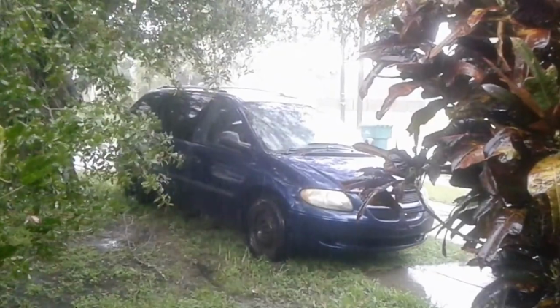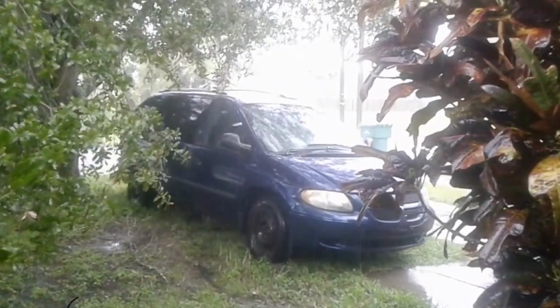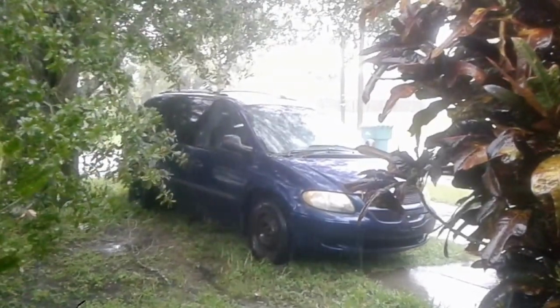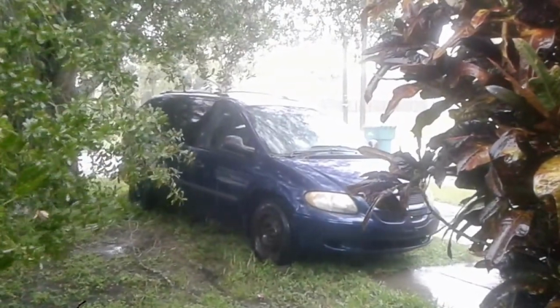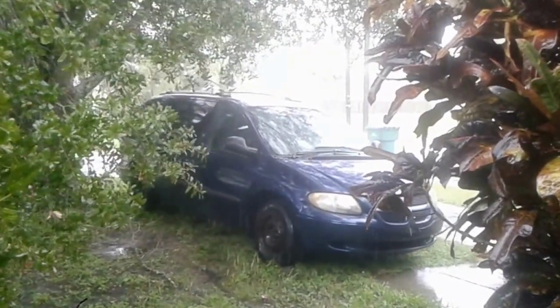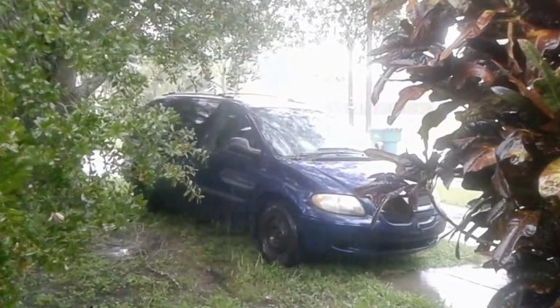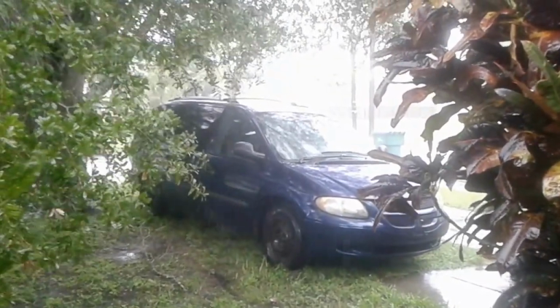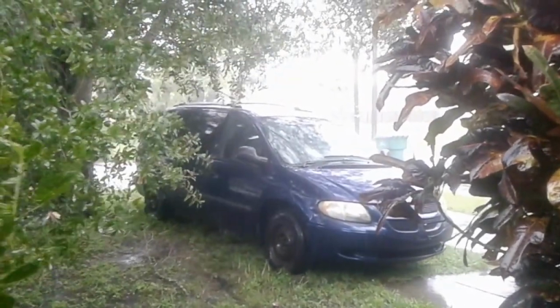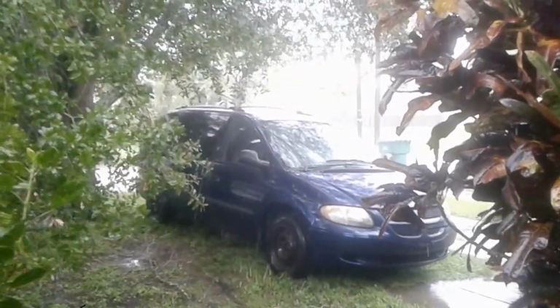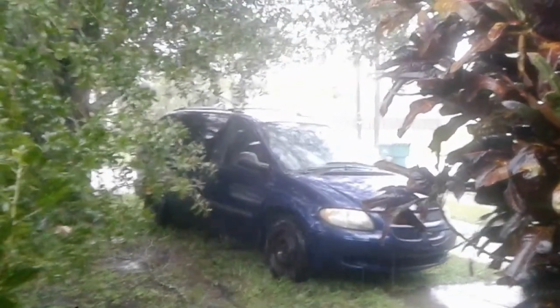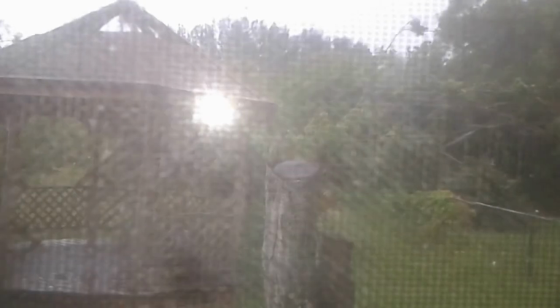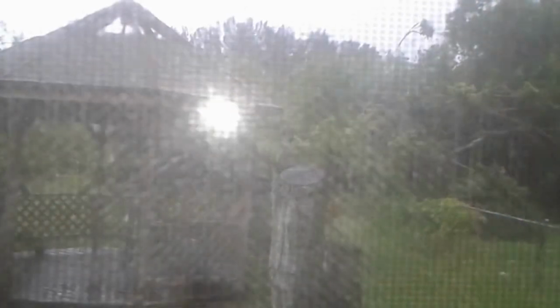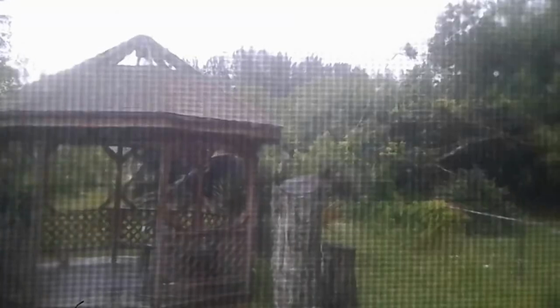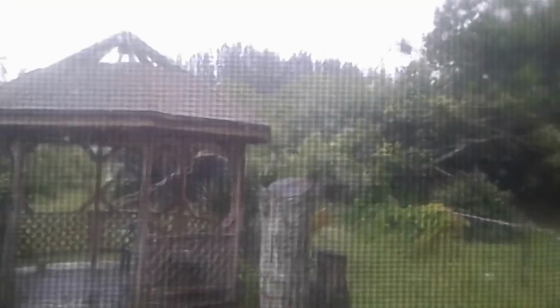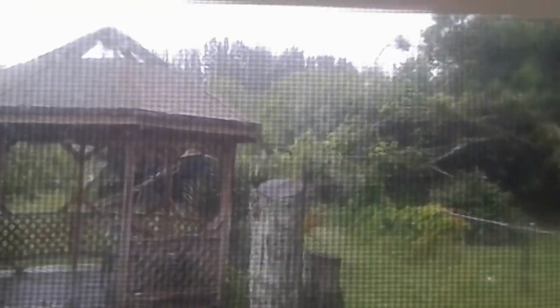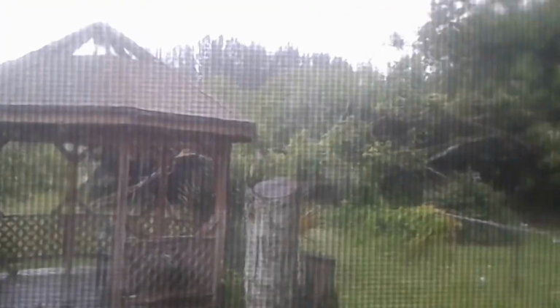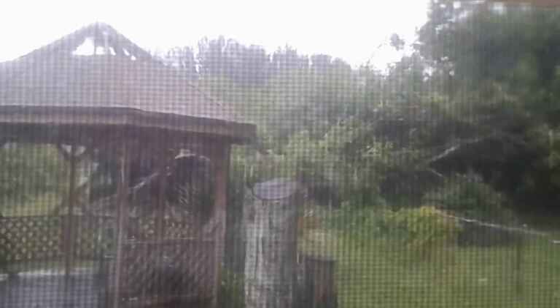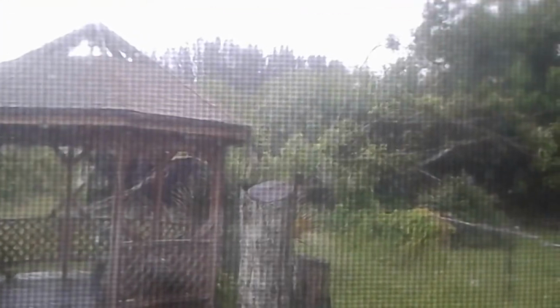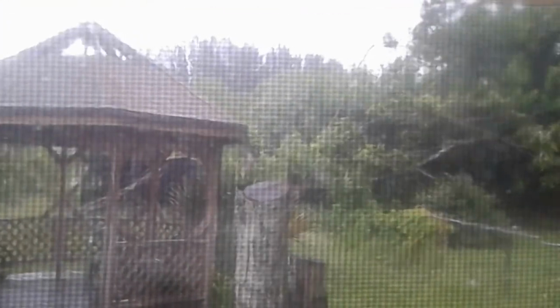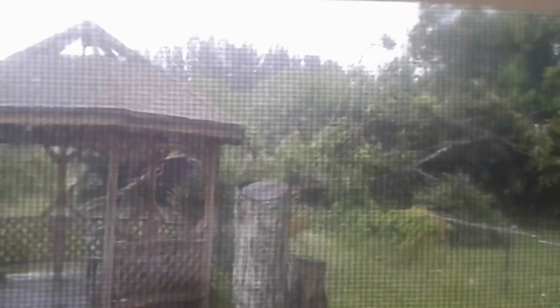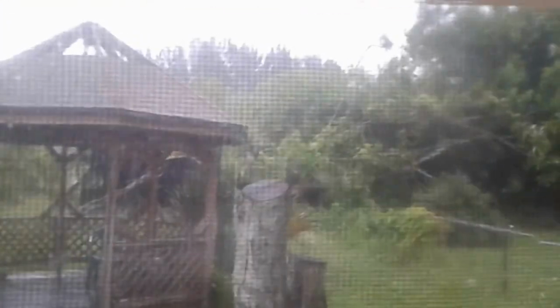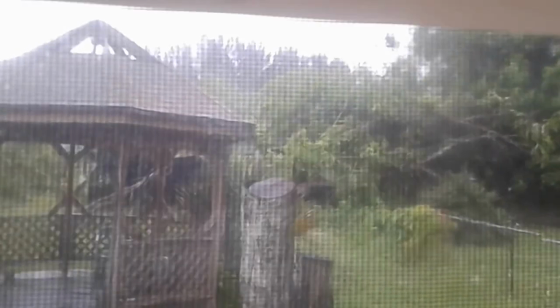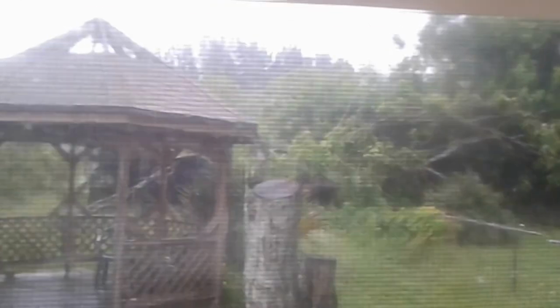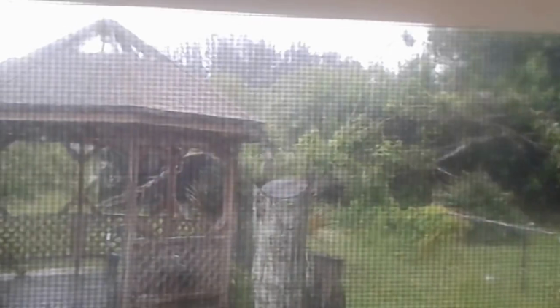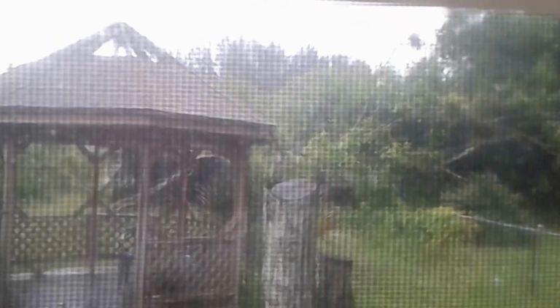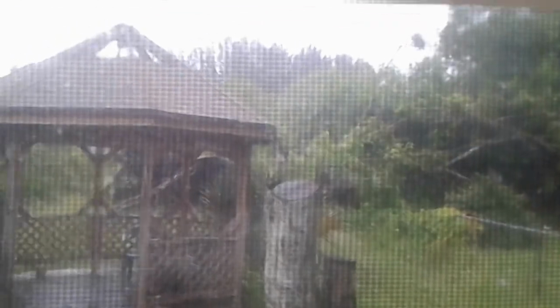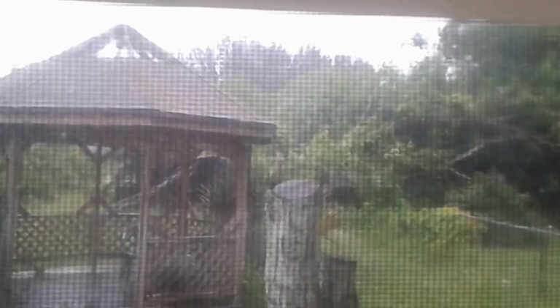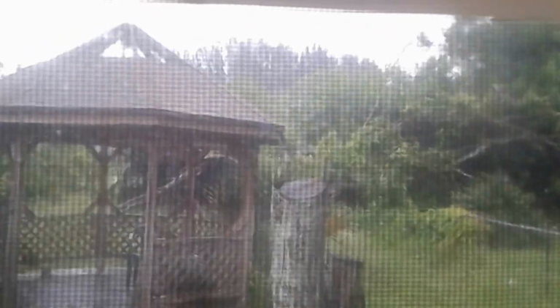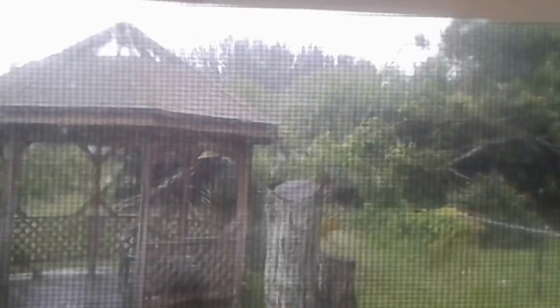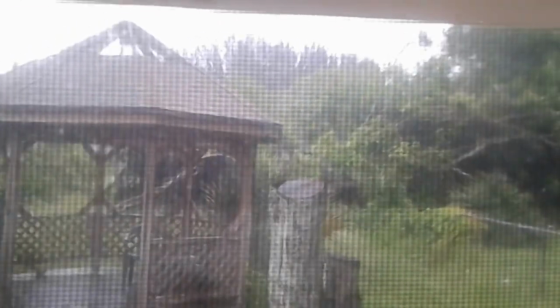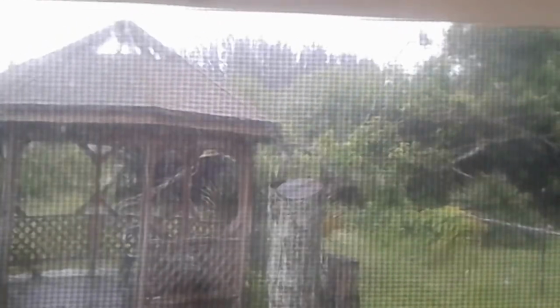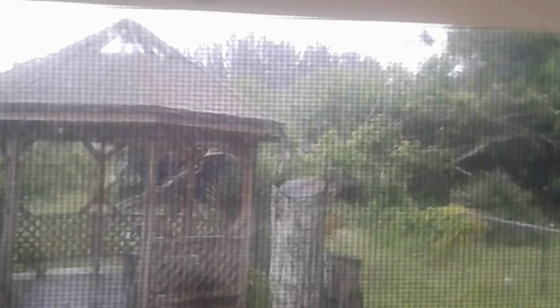I'll go ahead and show you some scenes of what it looks like in the backyard. Just wanted to show viewers what it looks like outside the window here at Walter's house. It looks pretty calm and it looks like the rain has stopped.